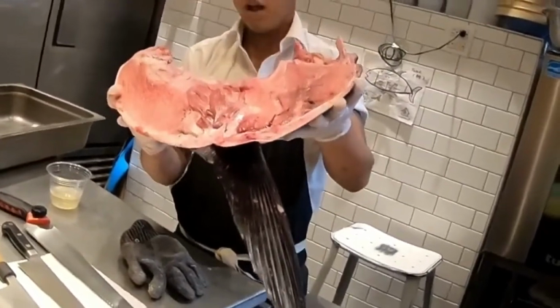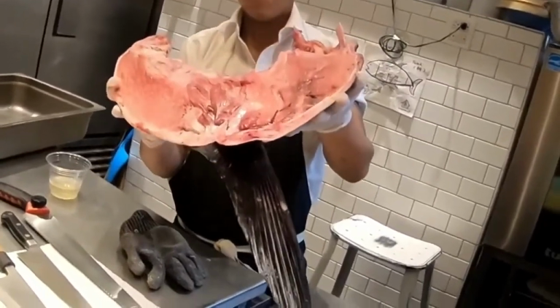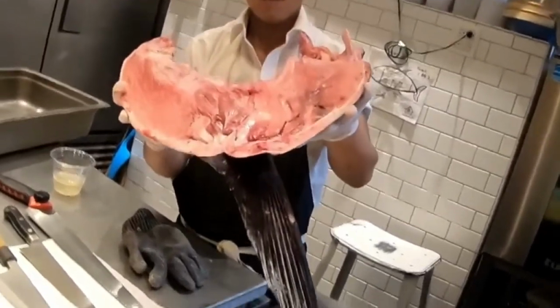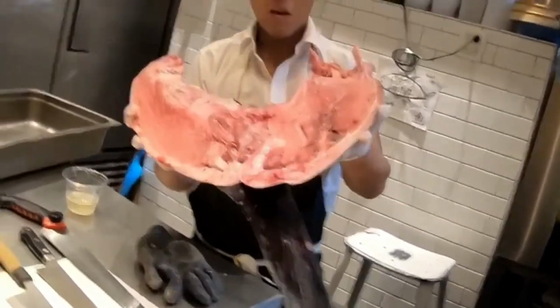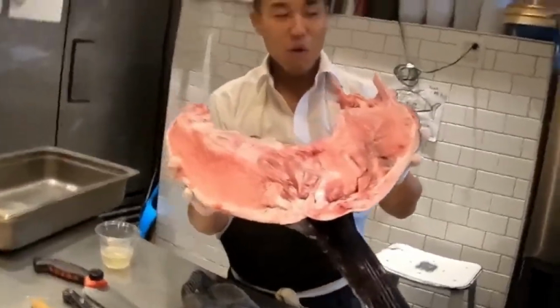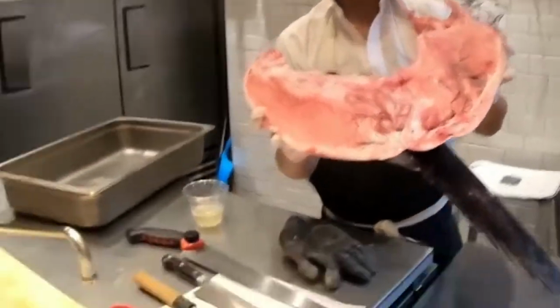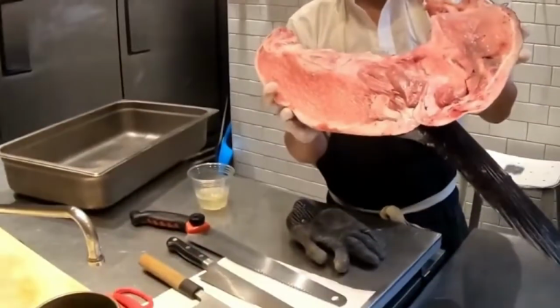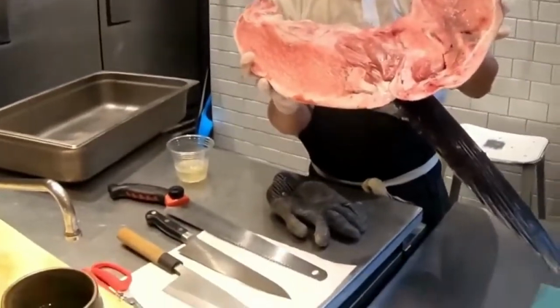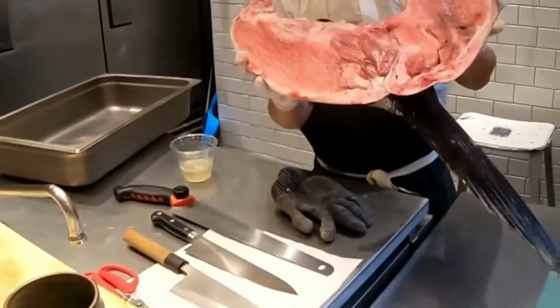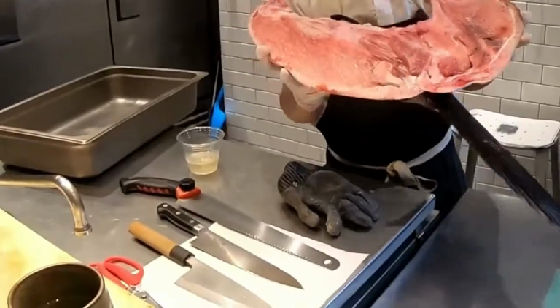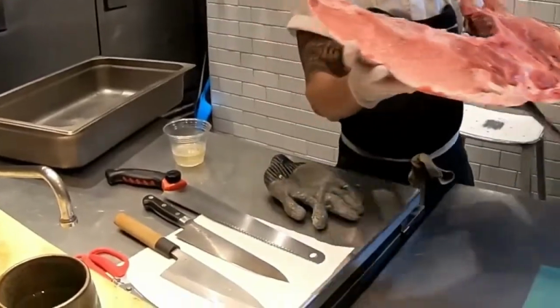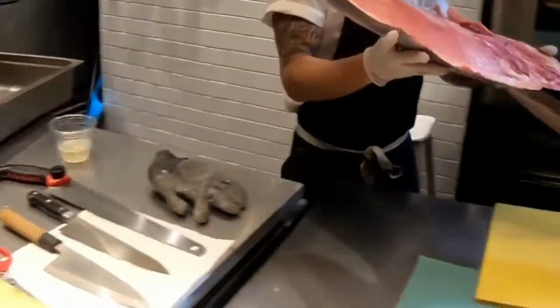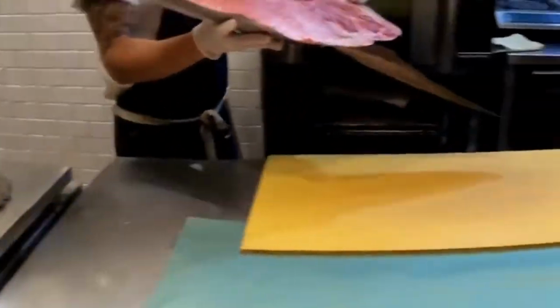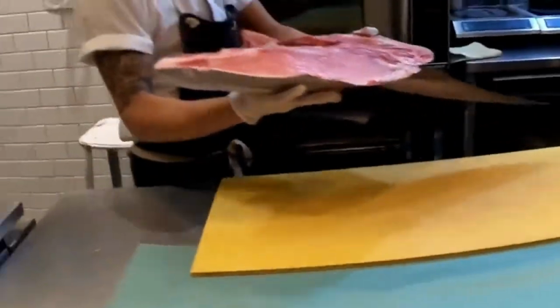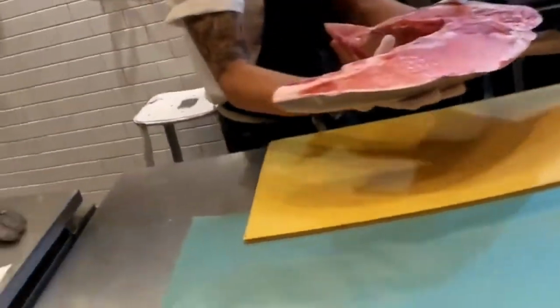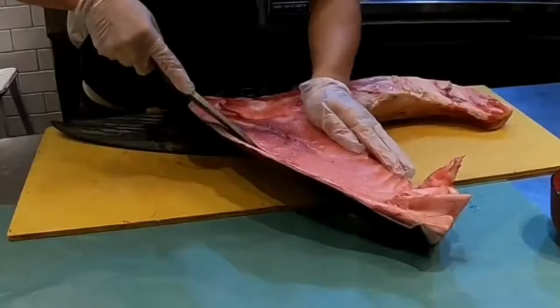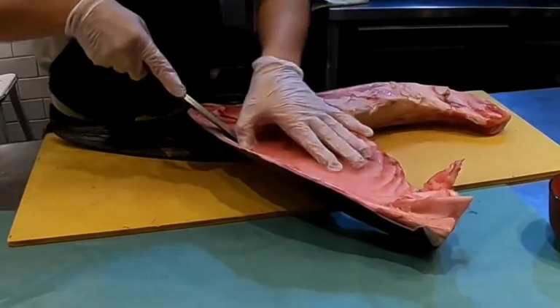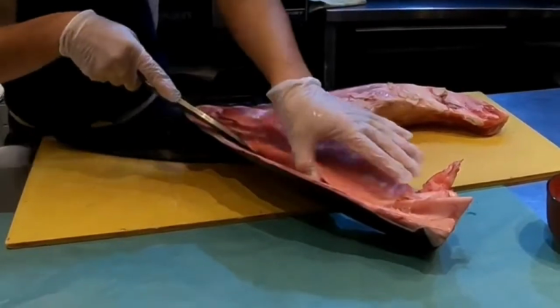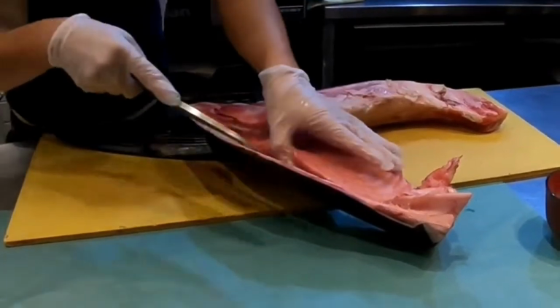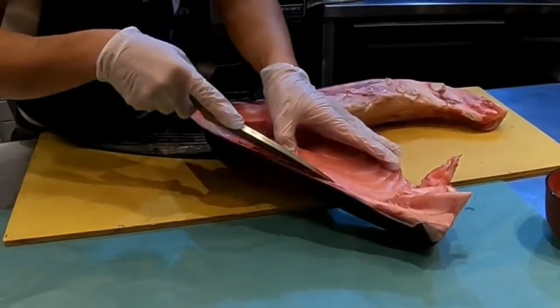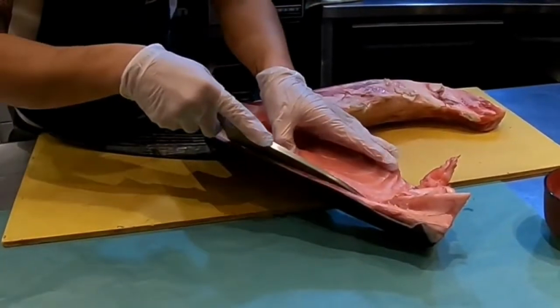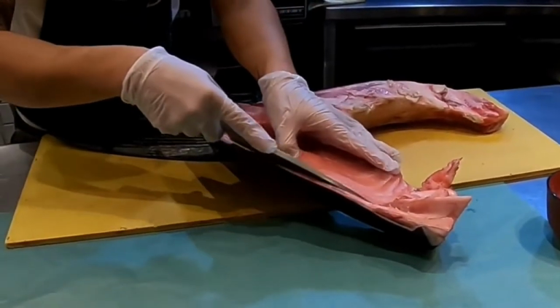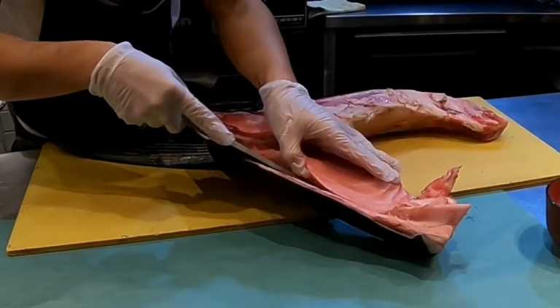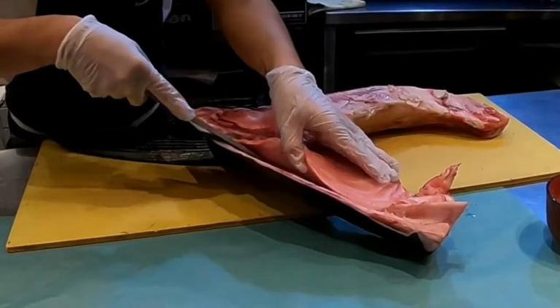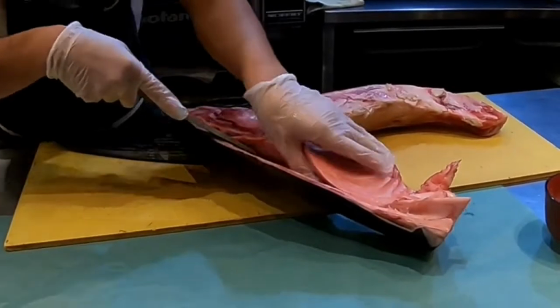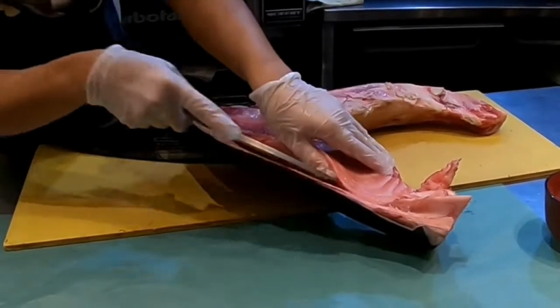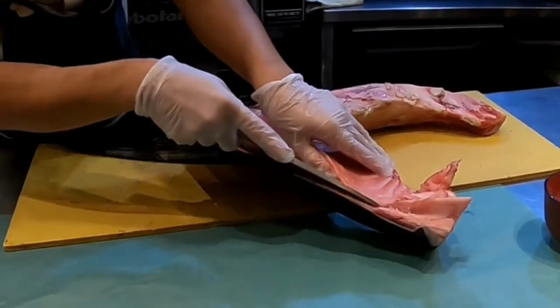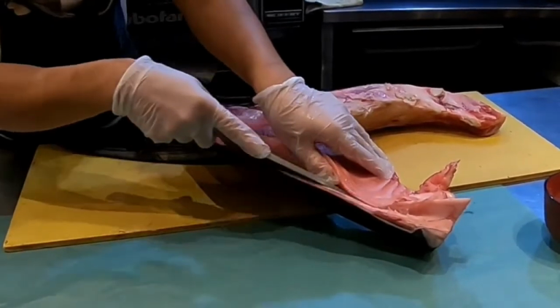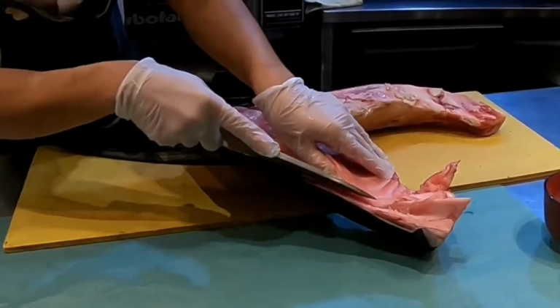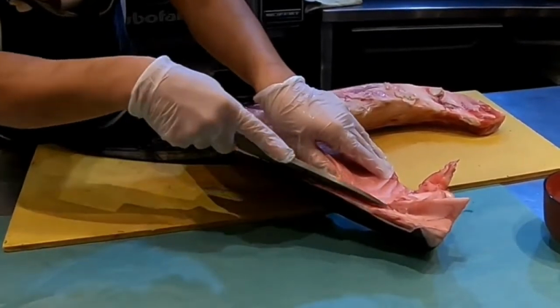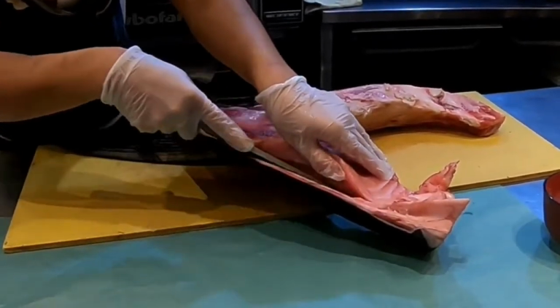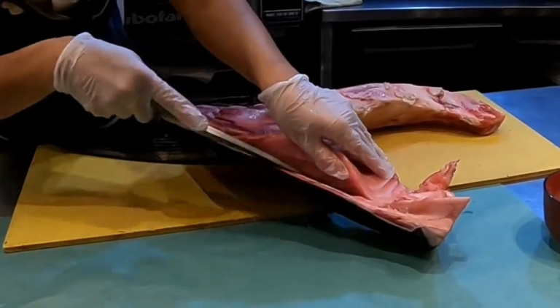That being said, we are very lucky. Right now we are able to utilize this cut. We either roast it, but here we also do this thing called kung-fi.